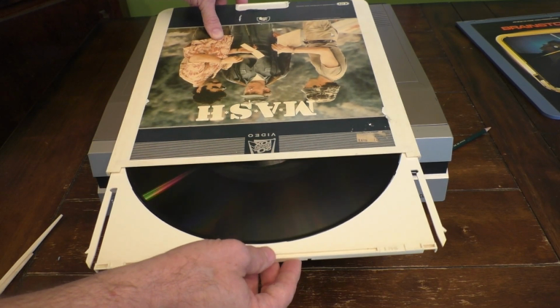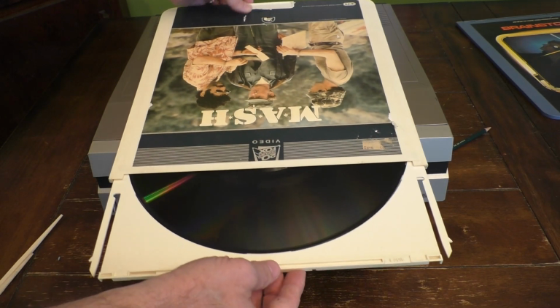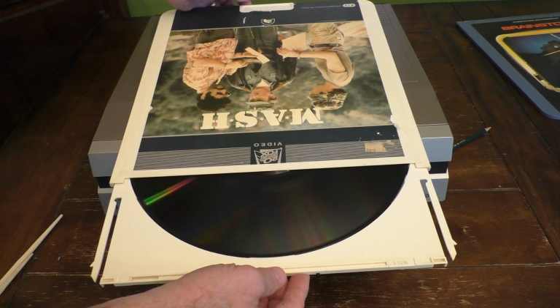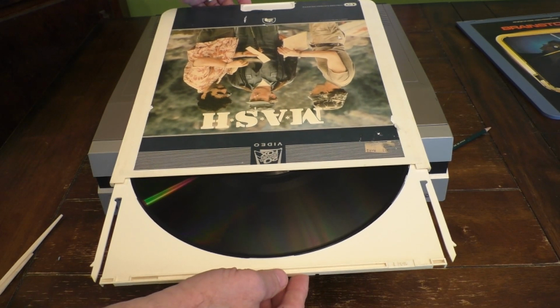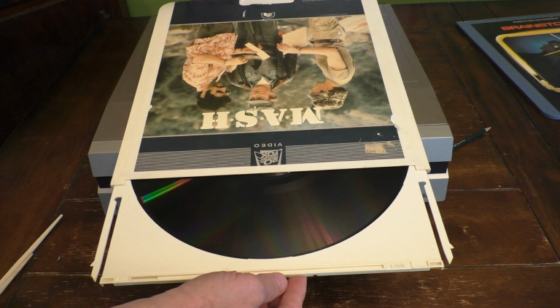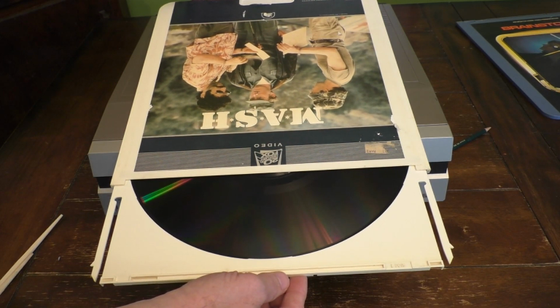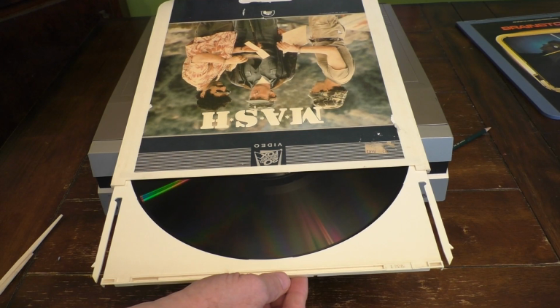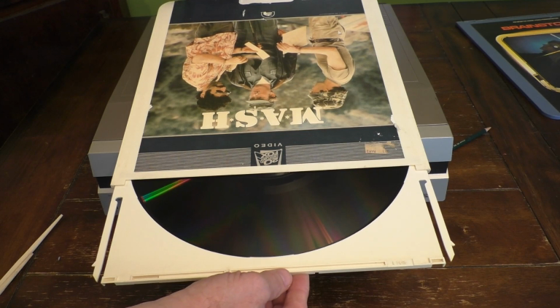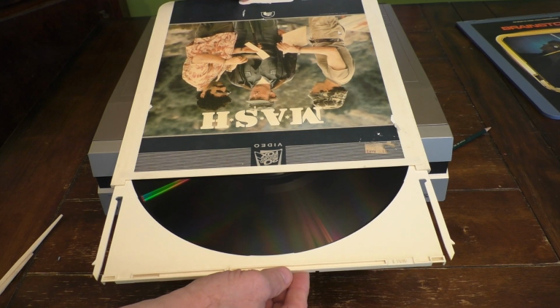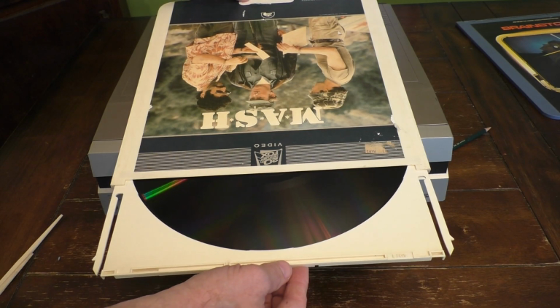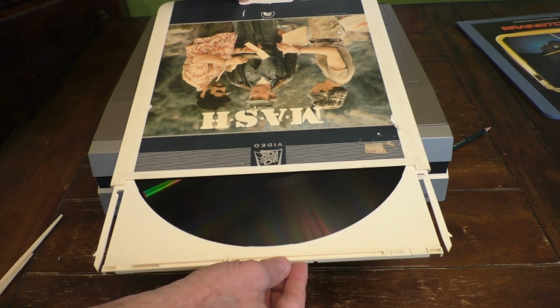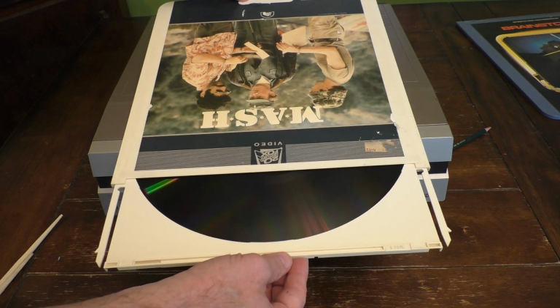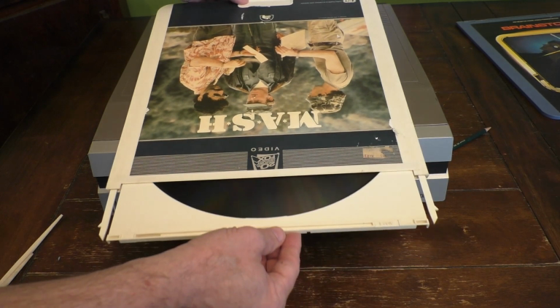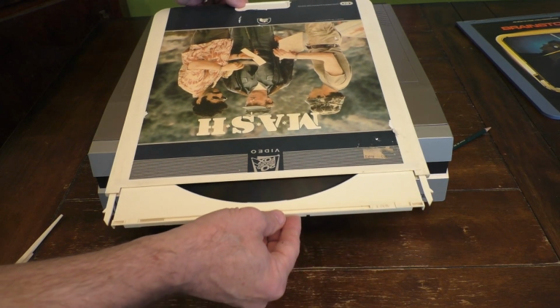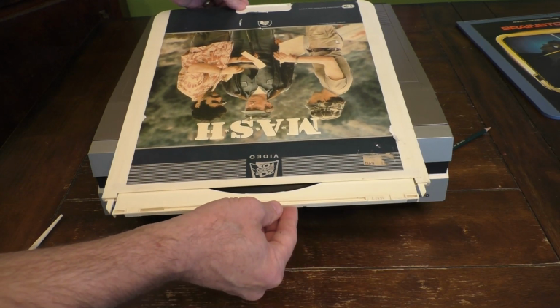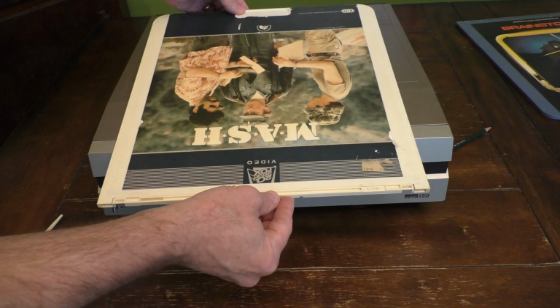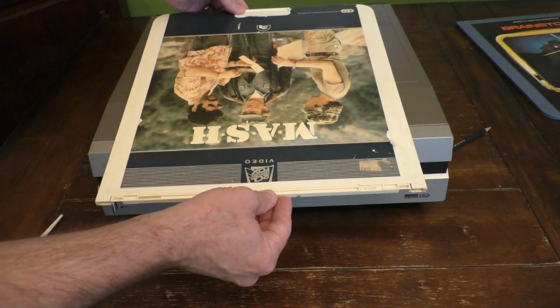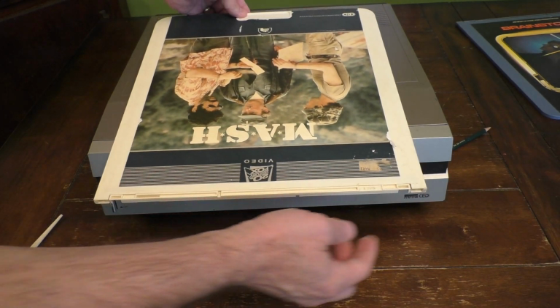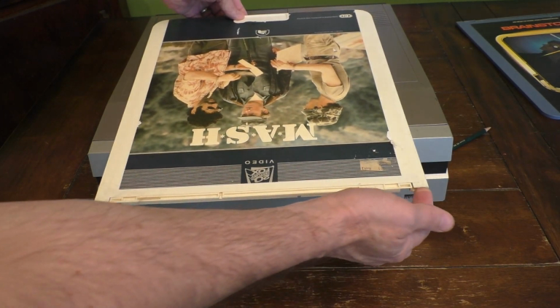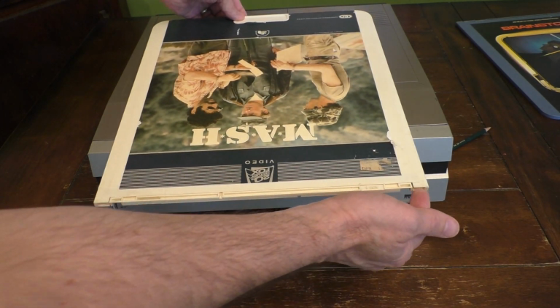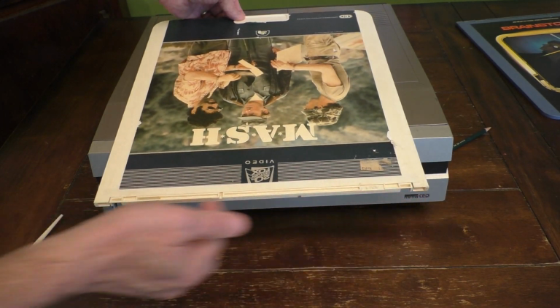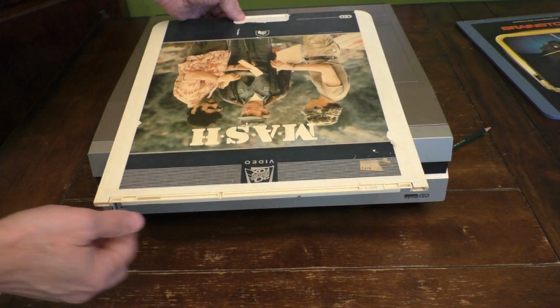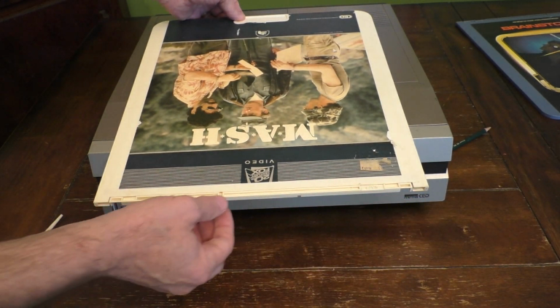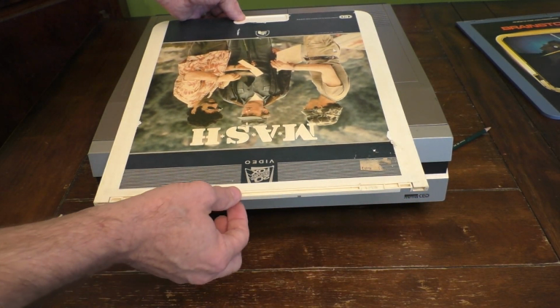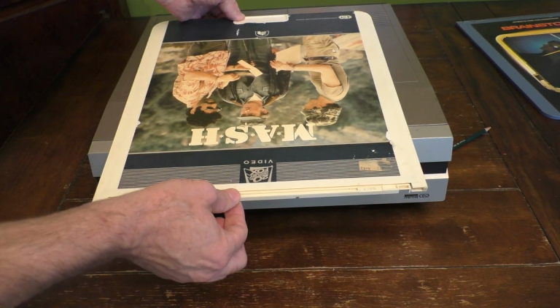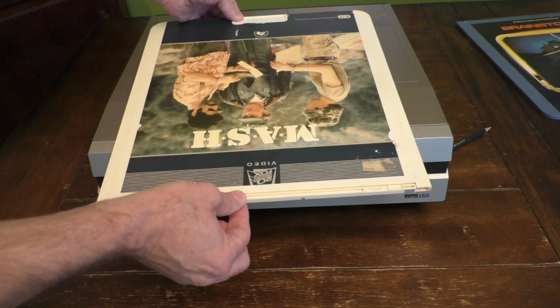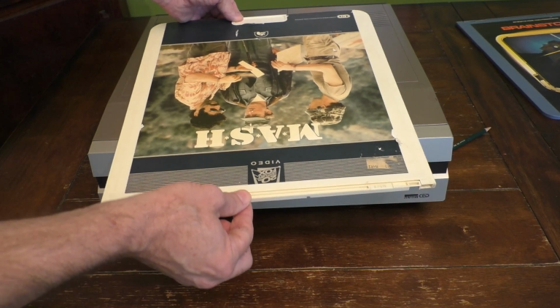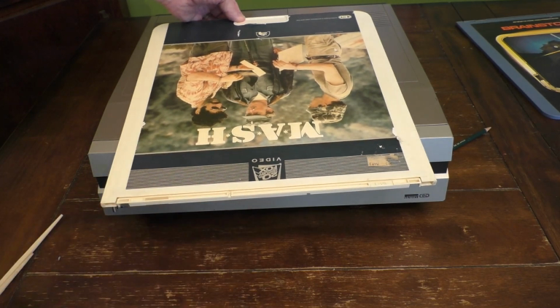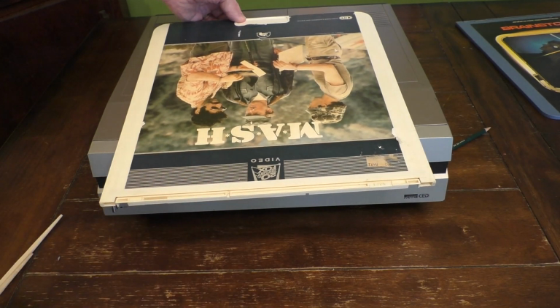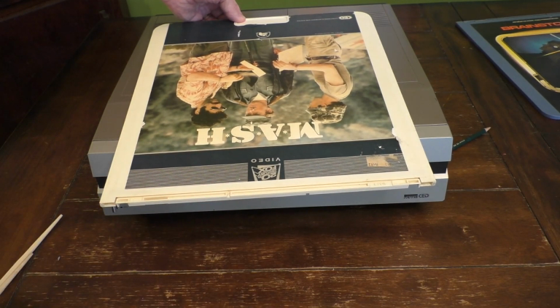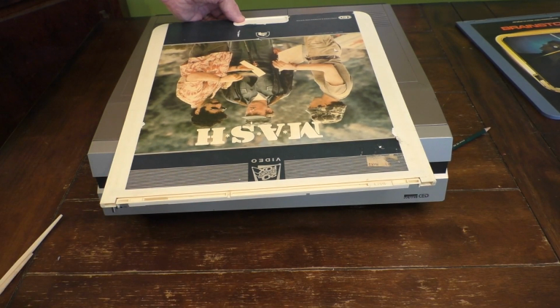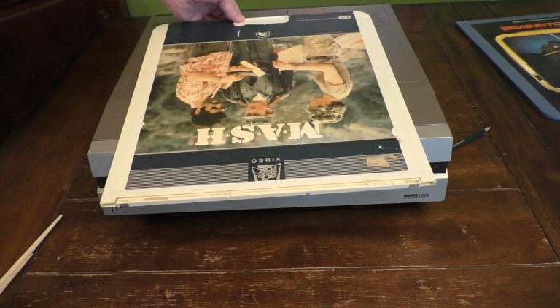To close it all up, you just carefully insert the disc back in — the little levers lock in place and it should be fine.